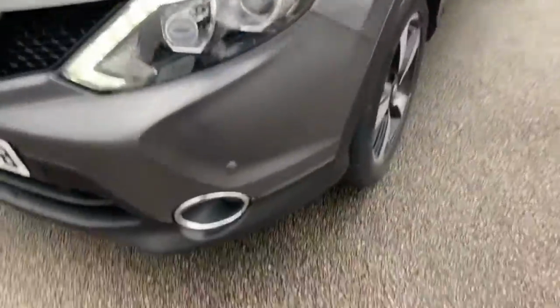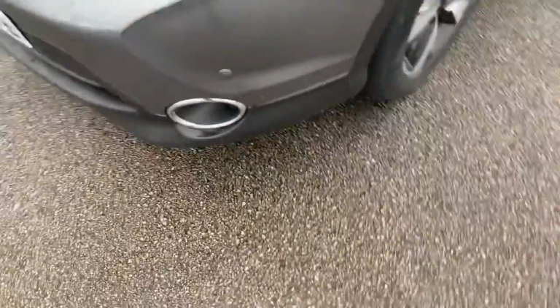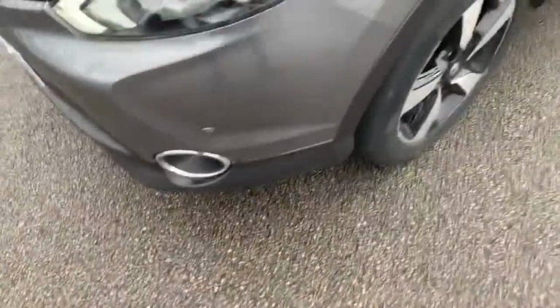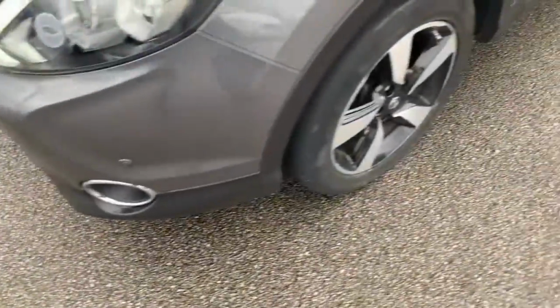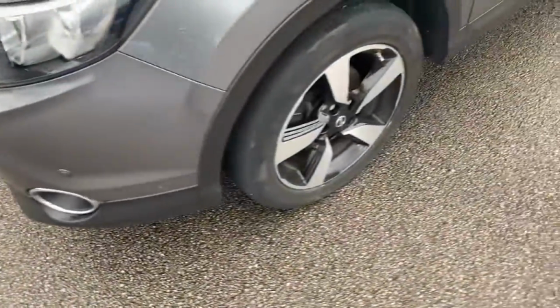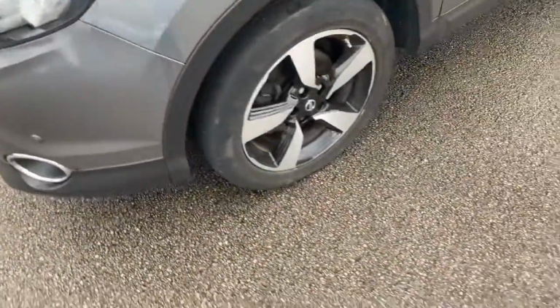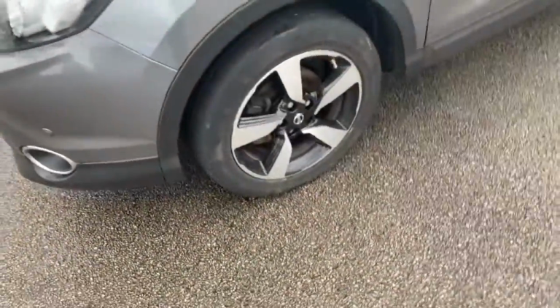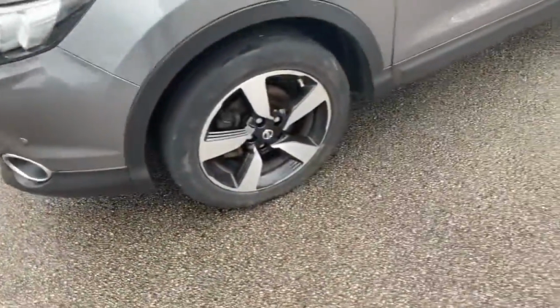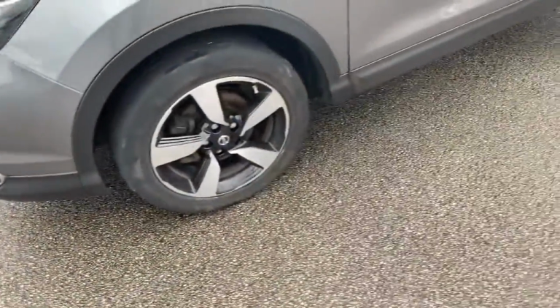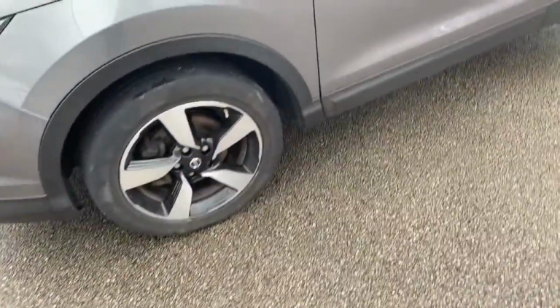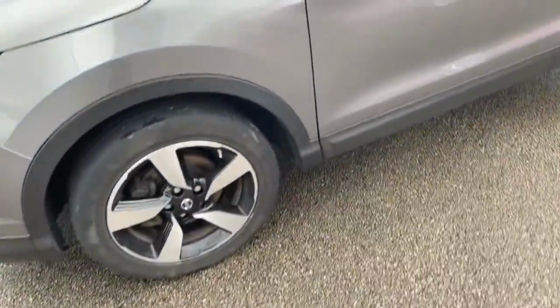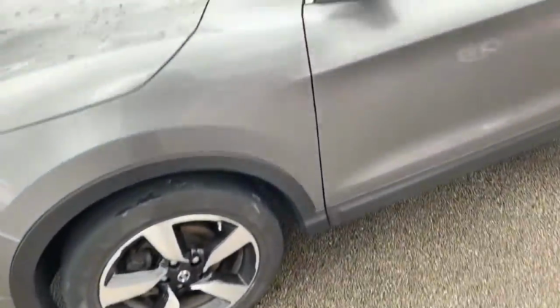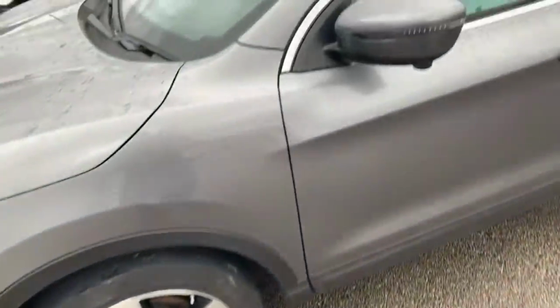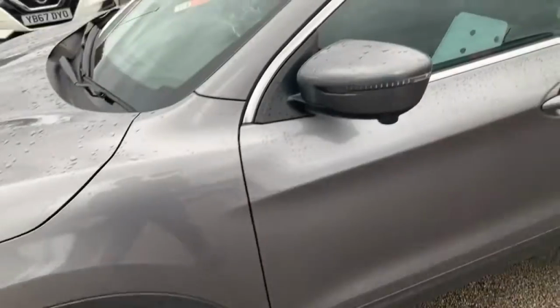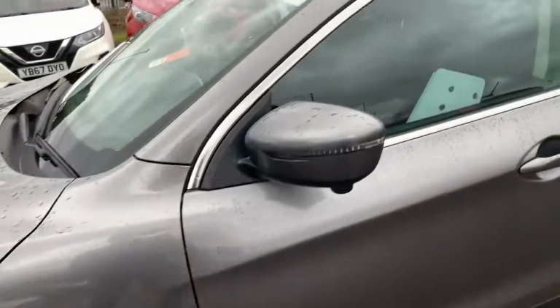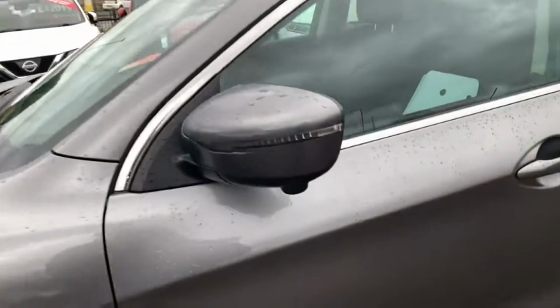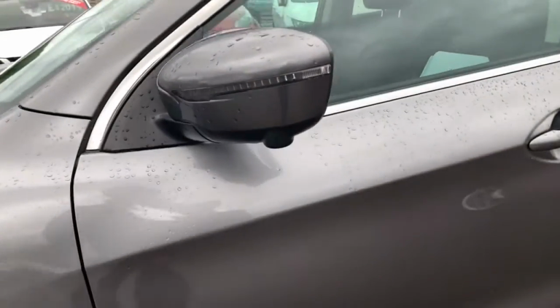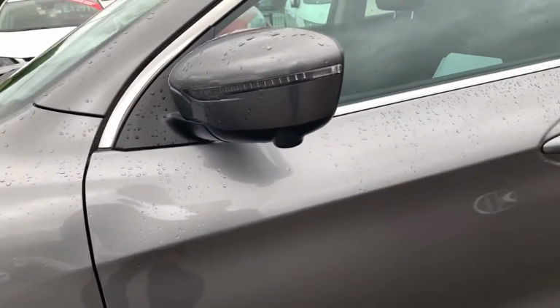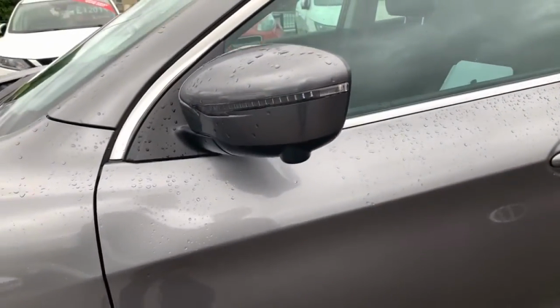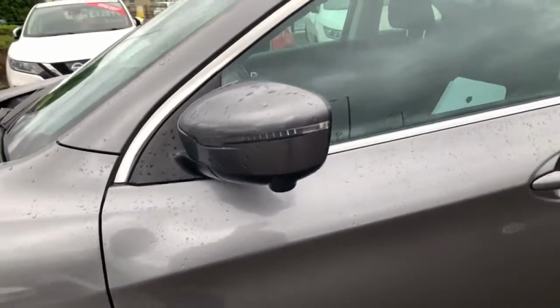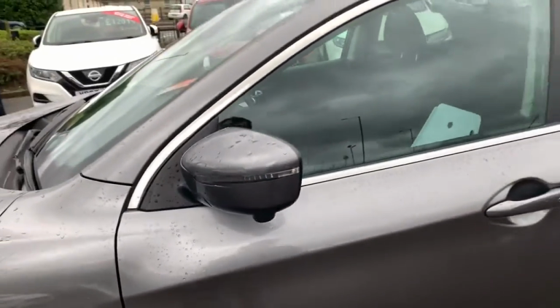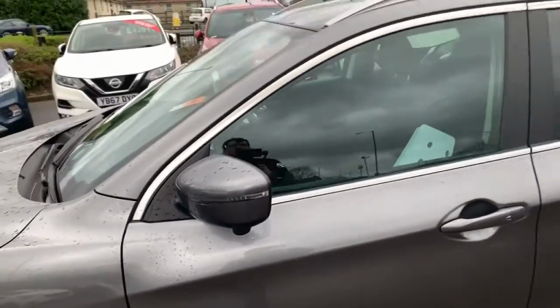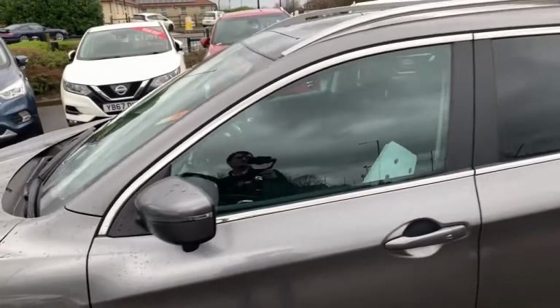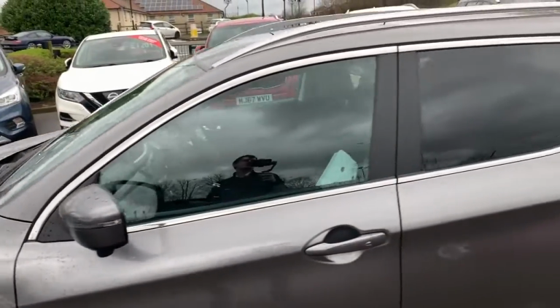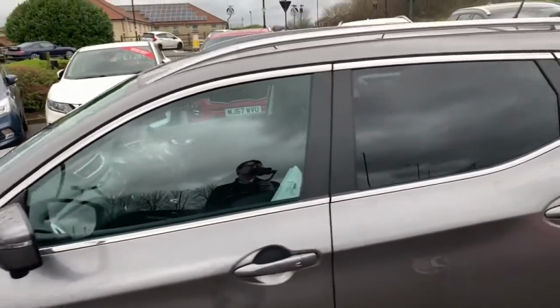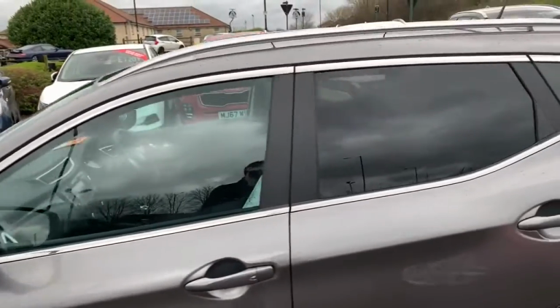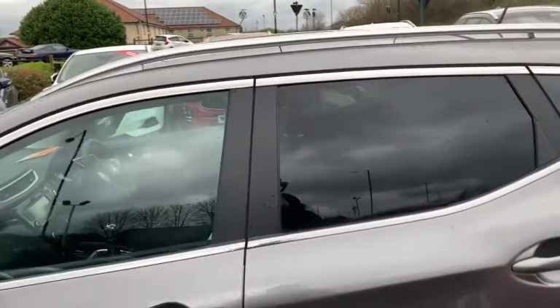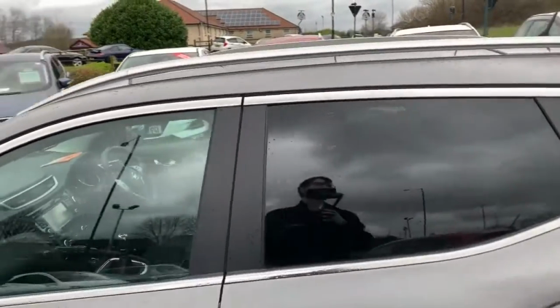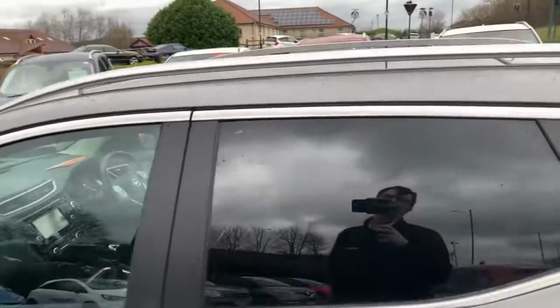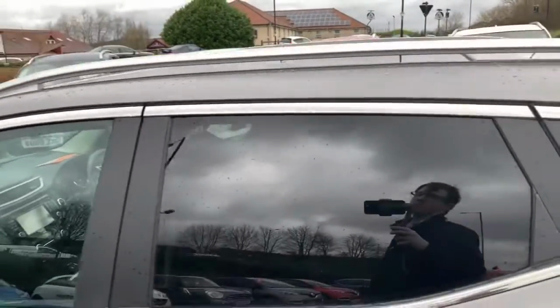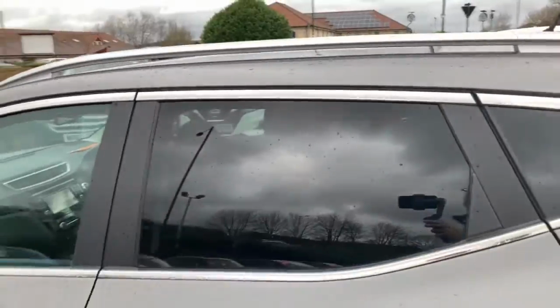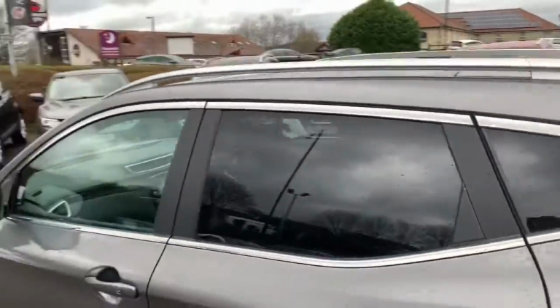Off around this side of the vehicle, diamond cut alloy wheels with the black inserts. We have the parking cameras underneath the side mirrors, dark tinted rear windows with chrome trim around.